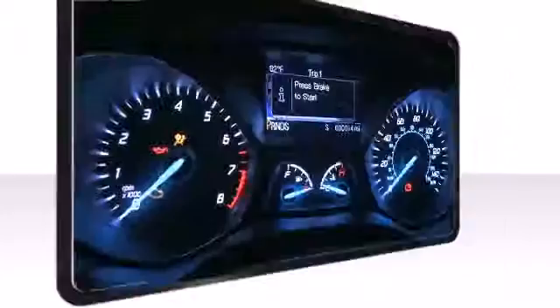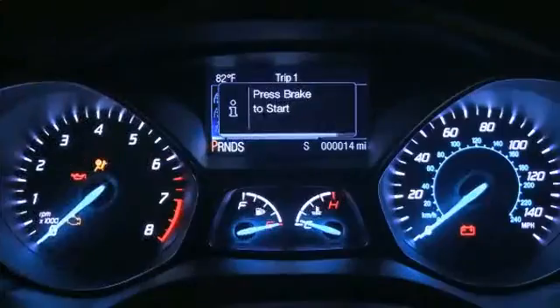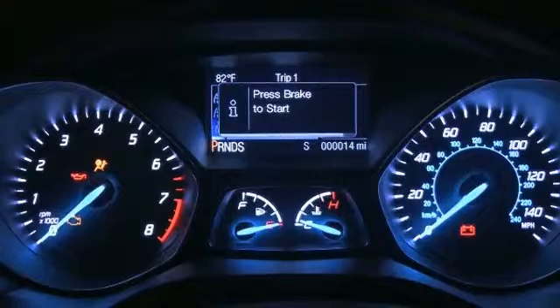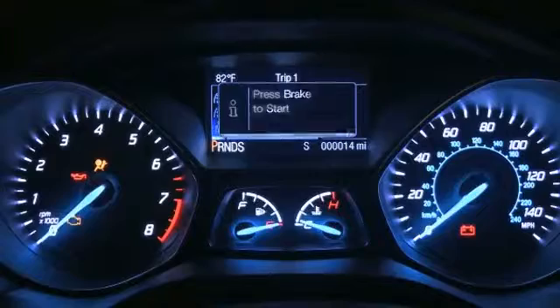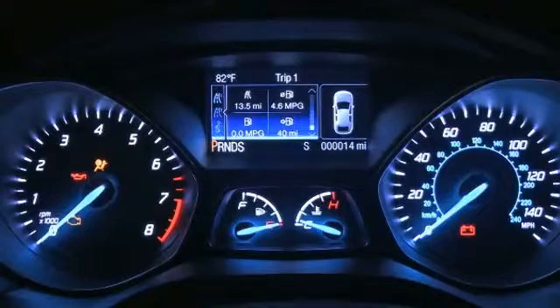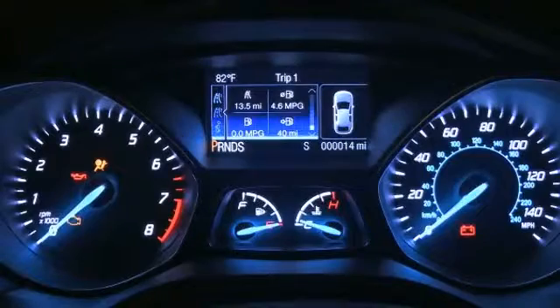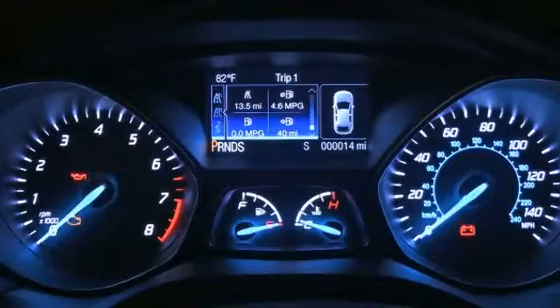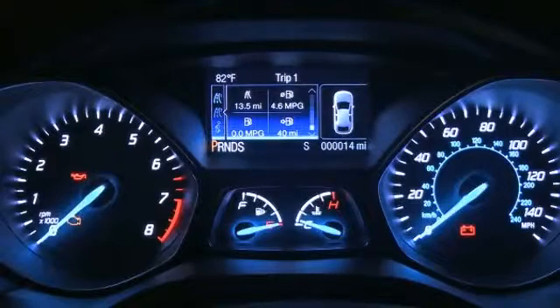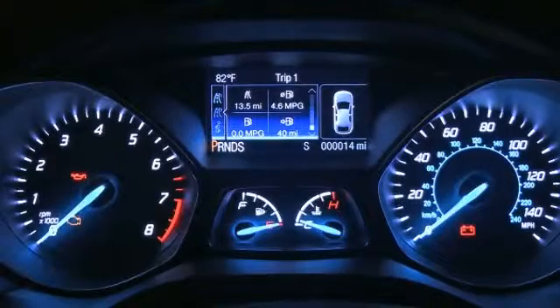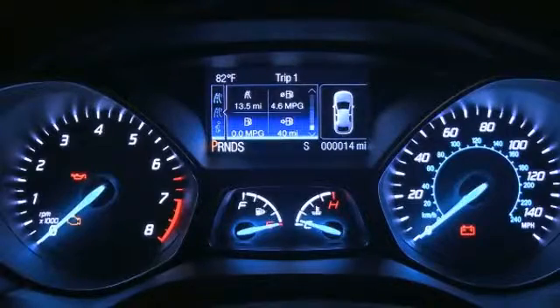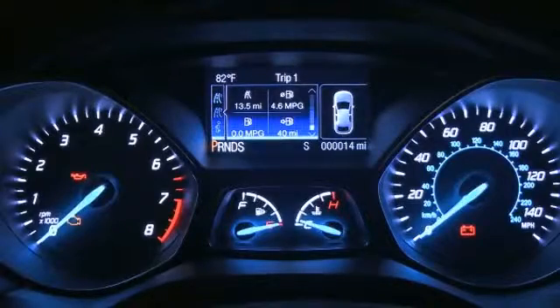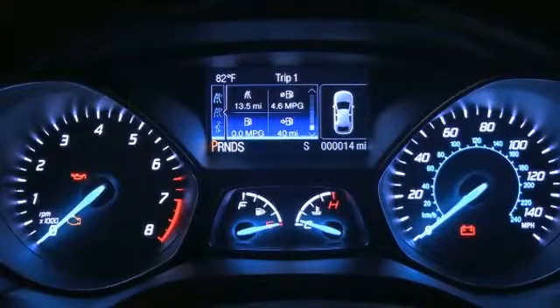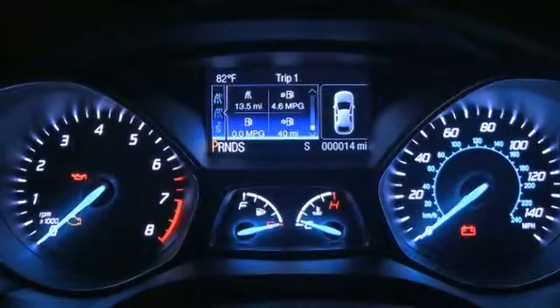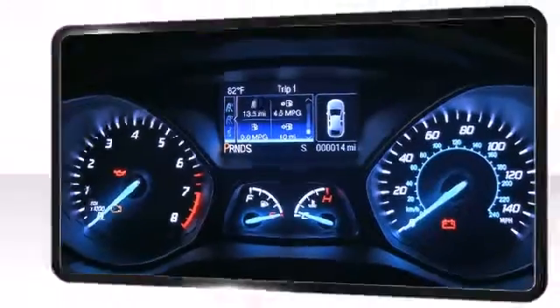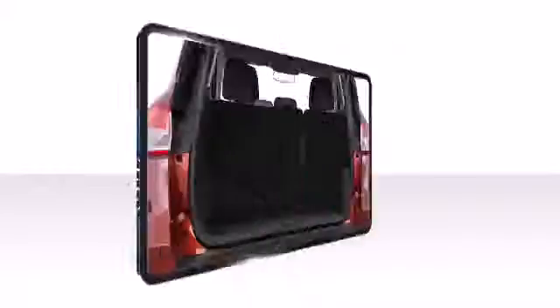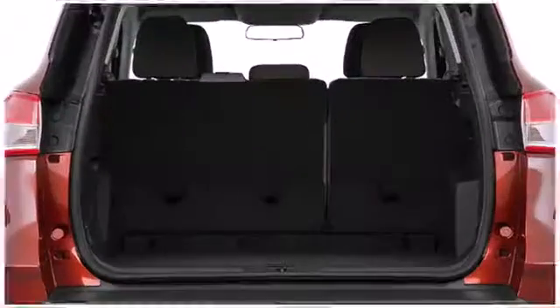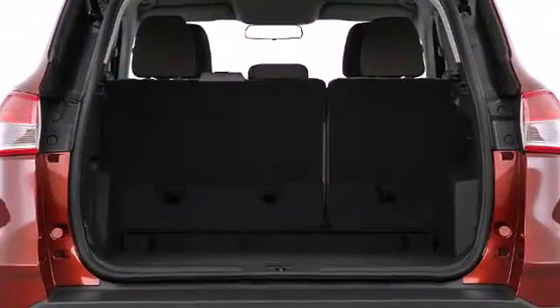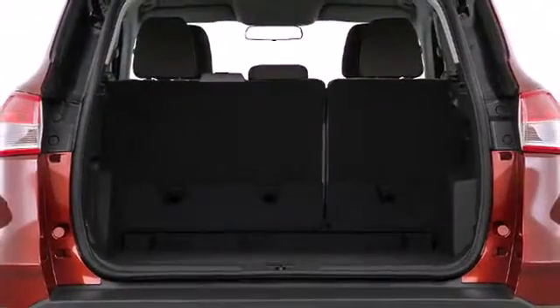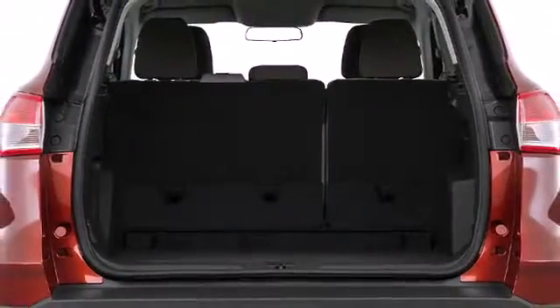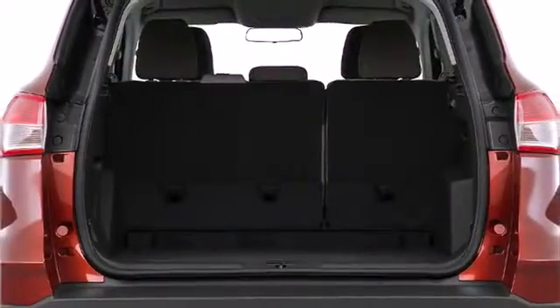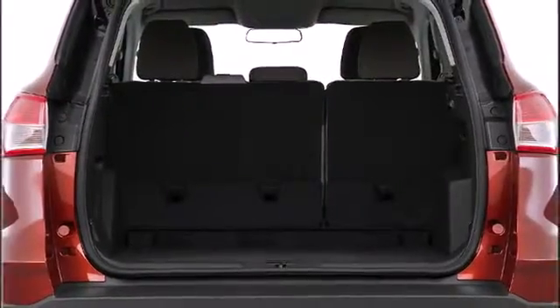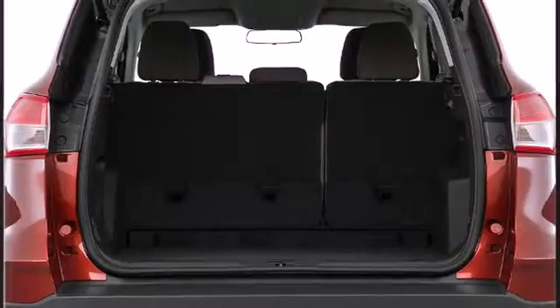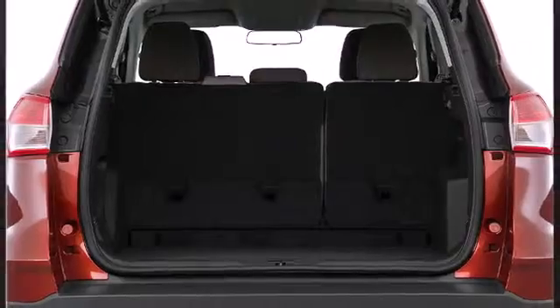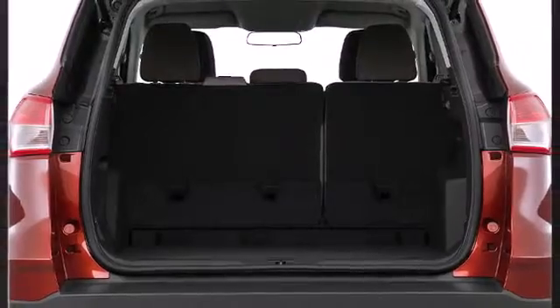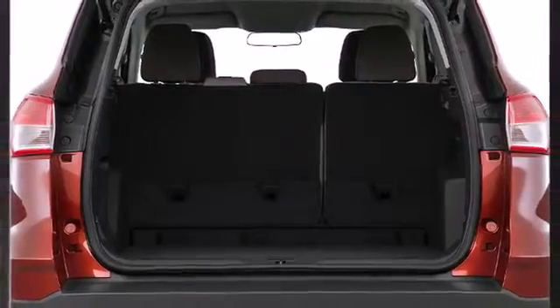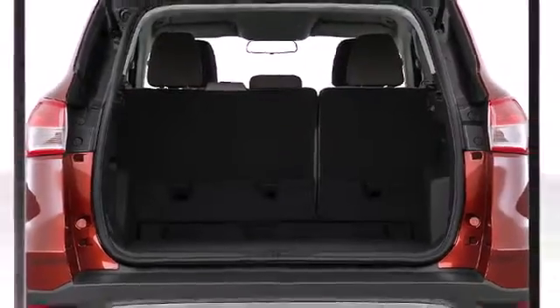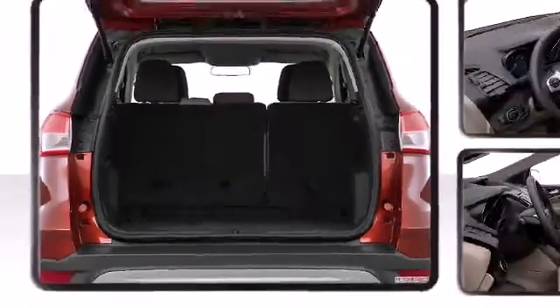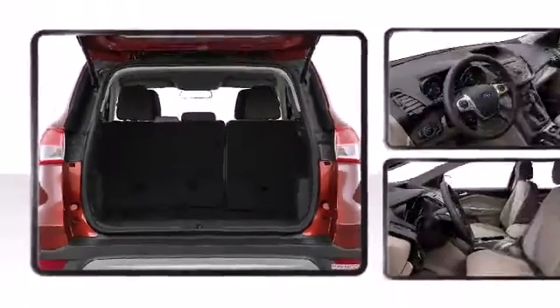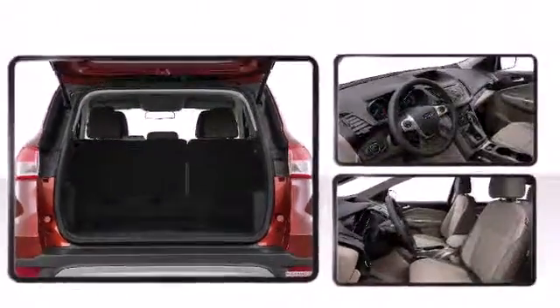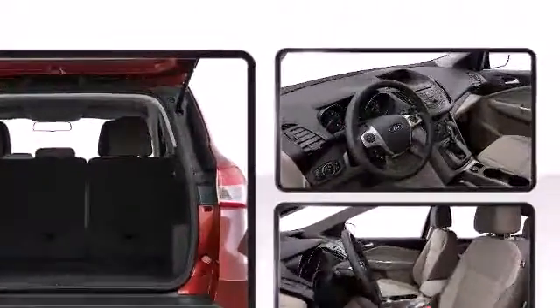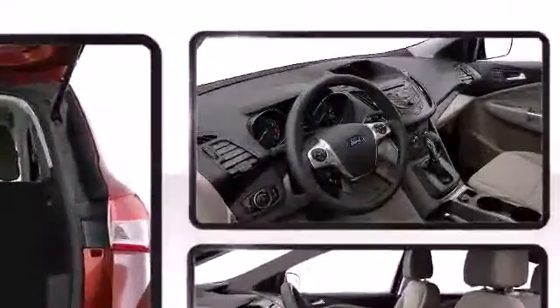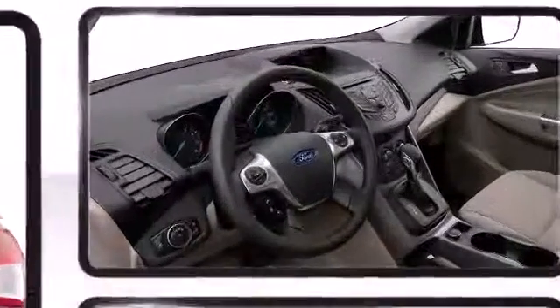Available dual zone electronic automatic temperature controls allow independent climate settings so driver and passenger can set their own zone to a comfortable temperature.